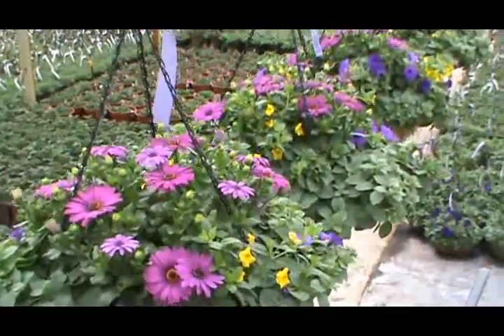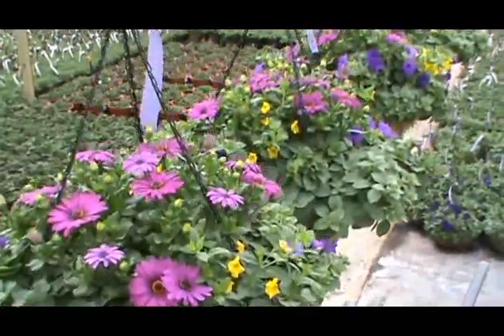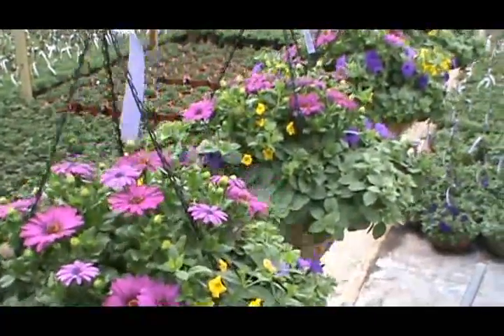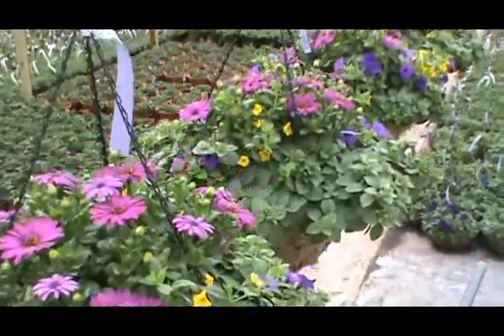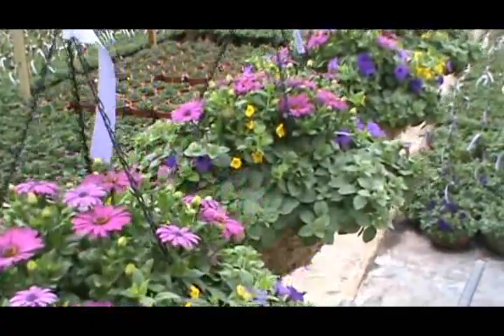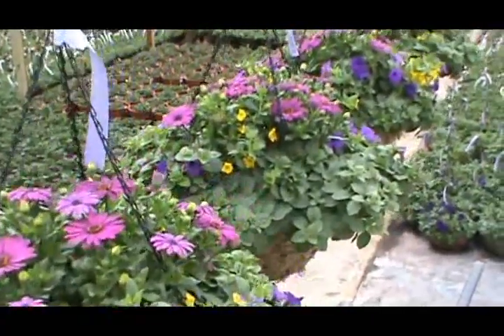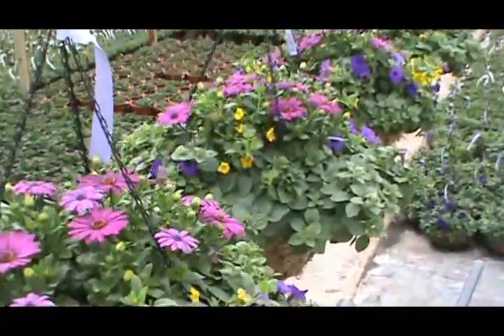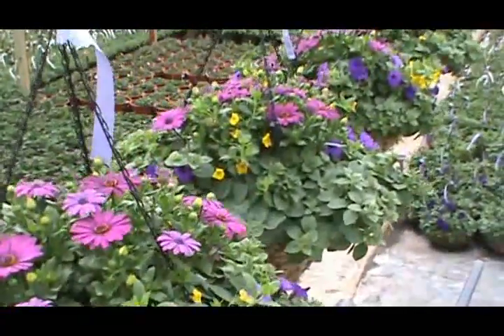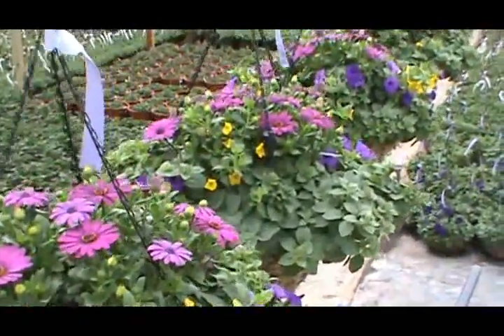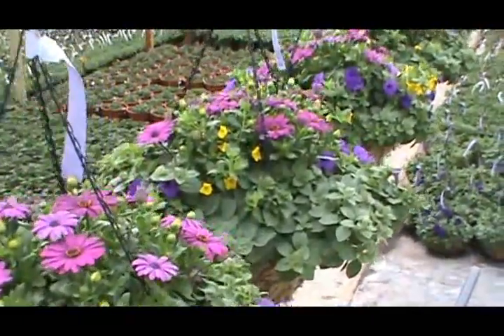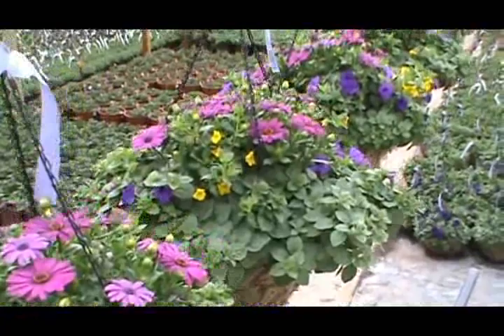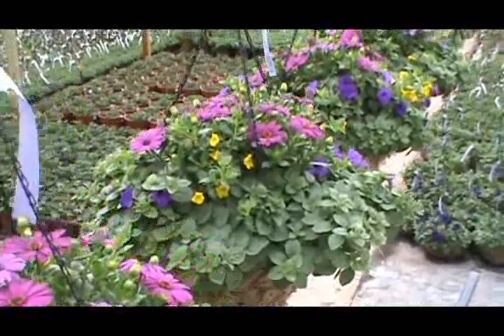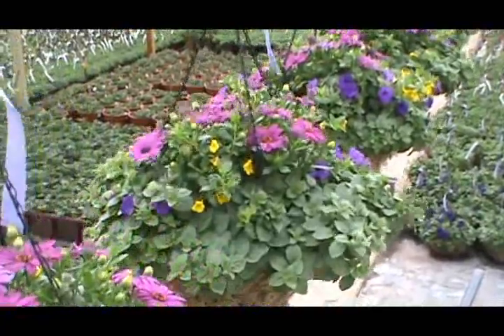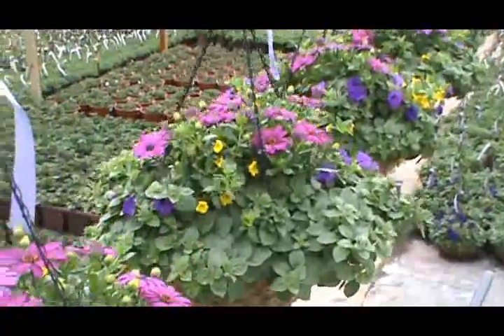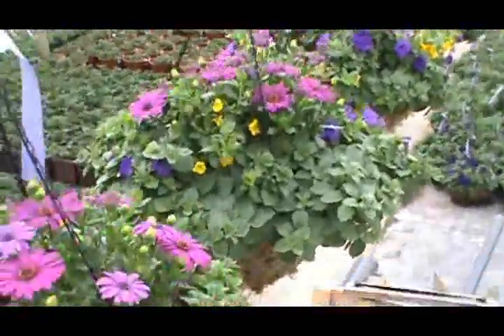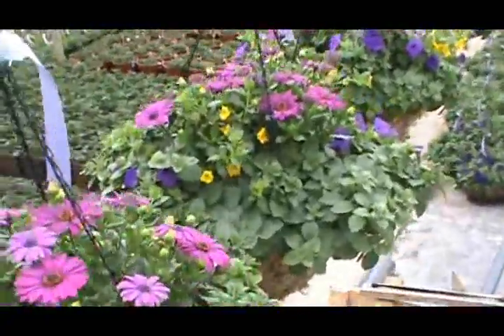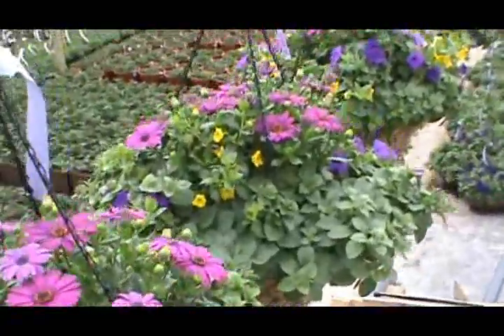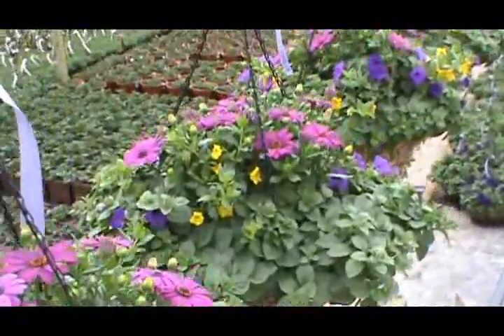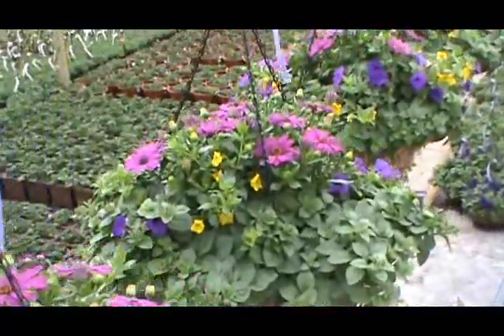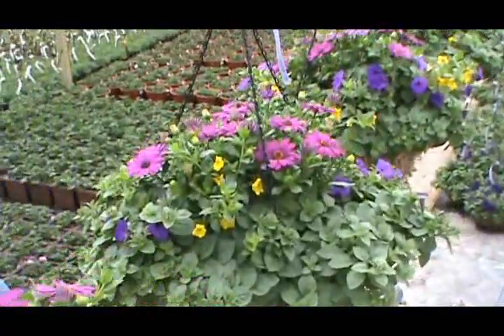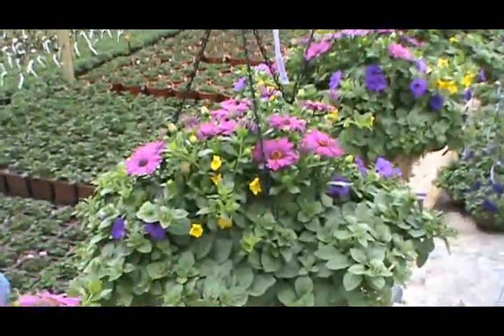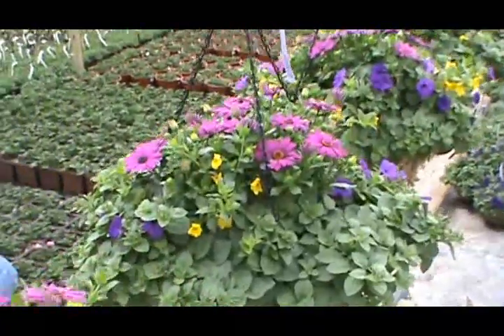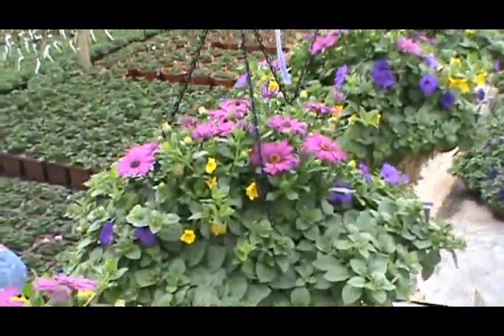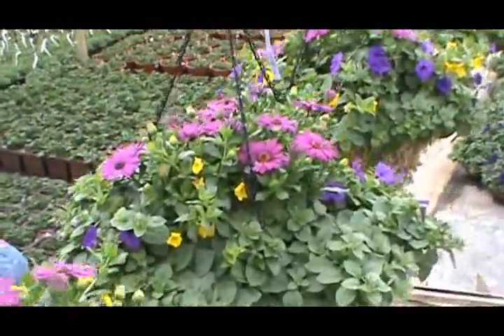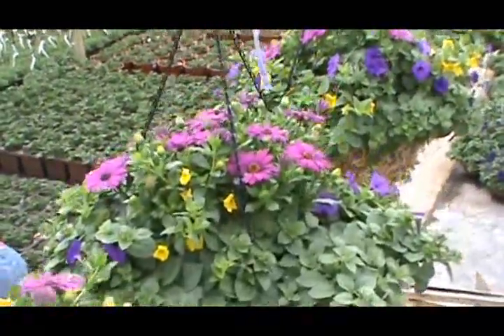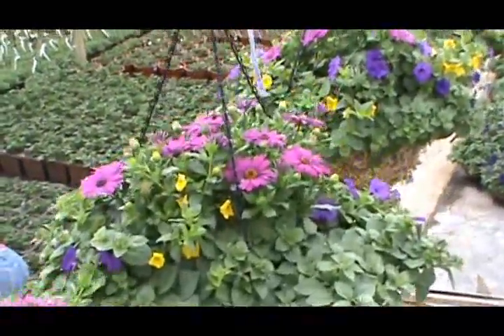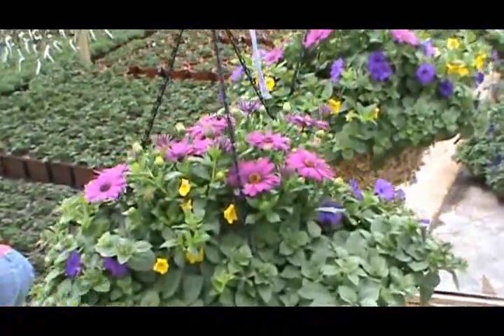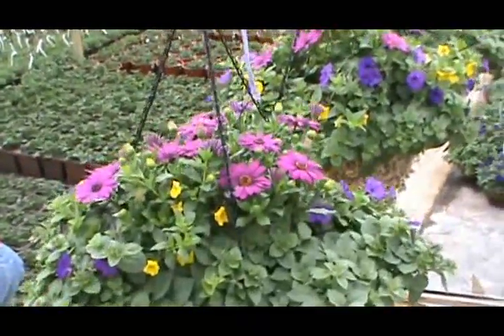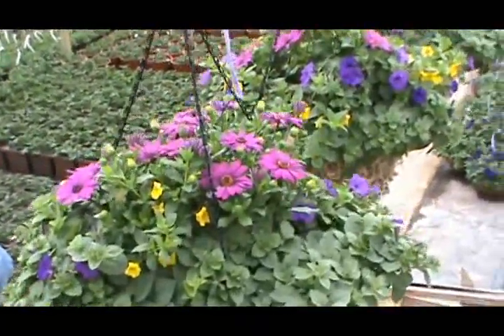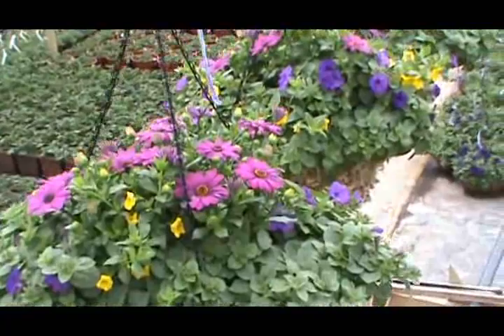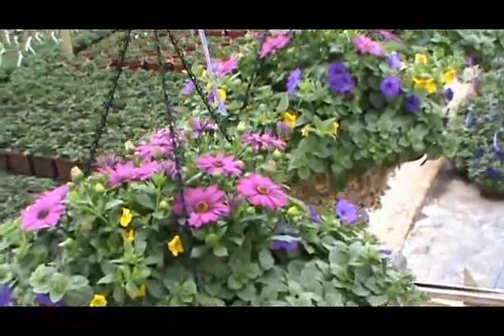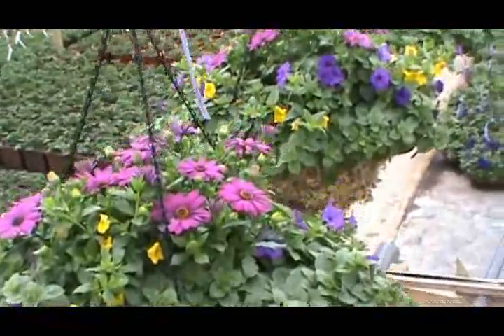This is a real pretty basket. Puts you in mind of Easter — looks like an Easter basket.